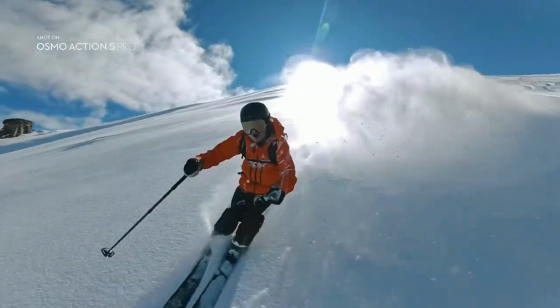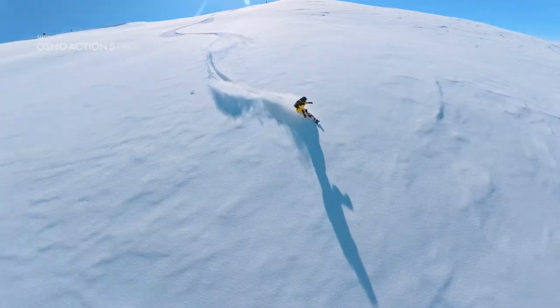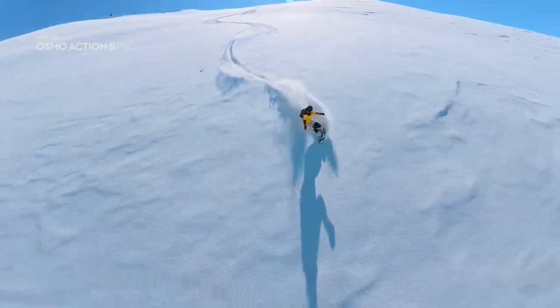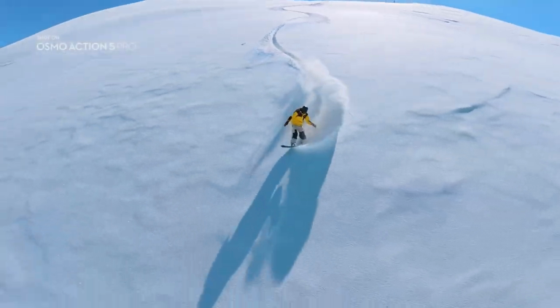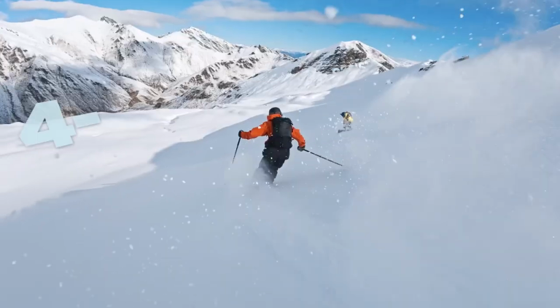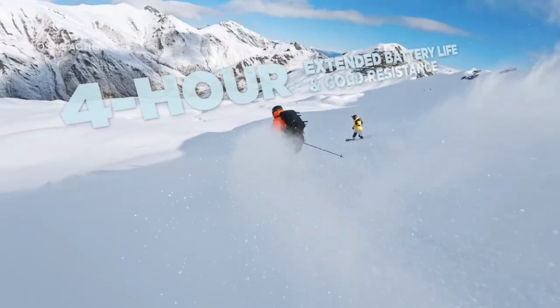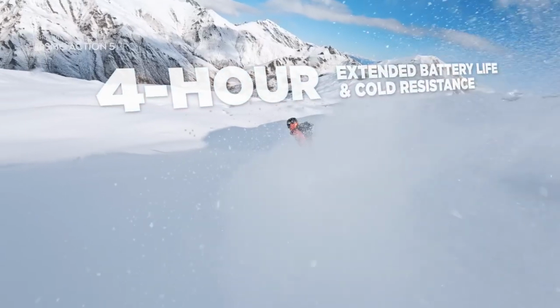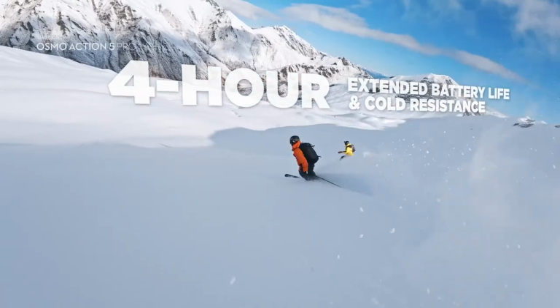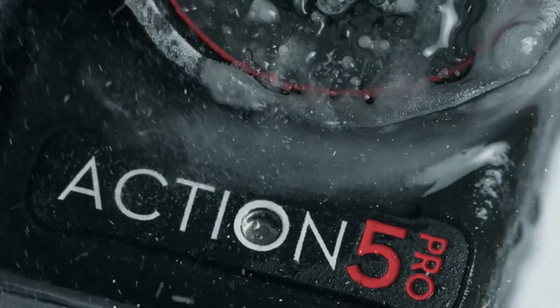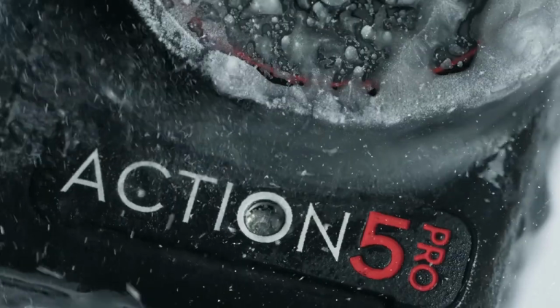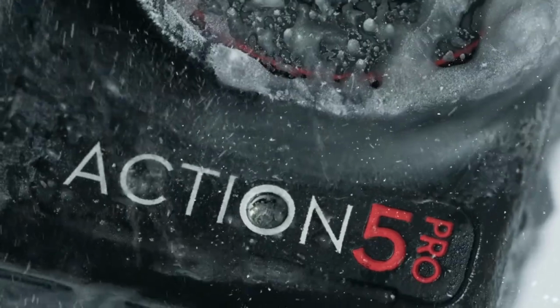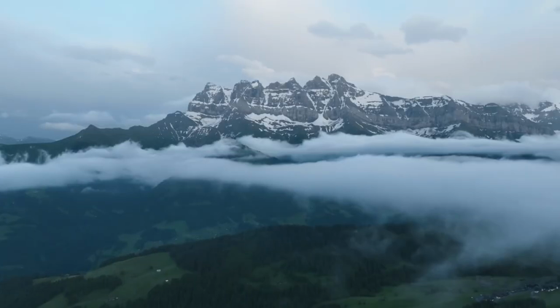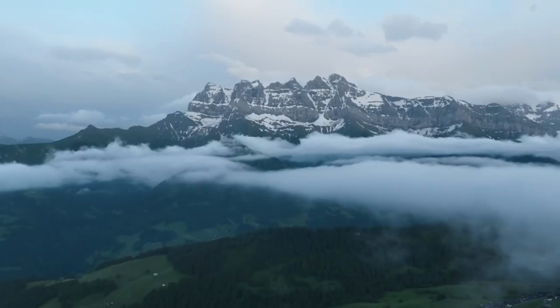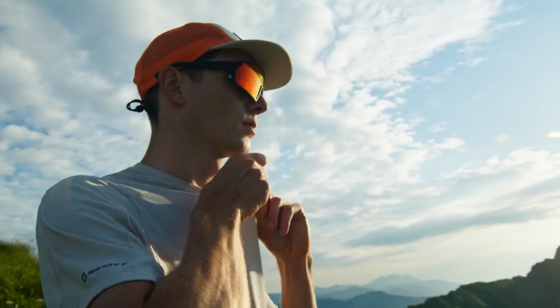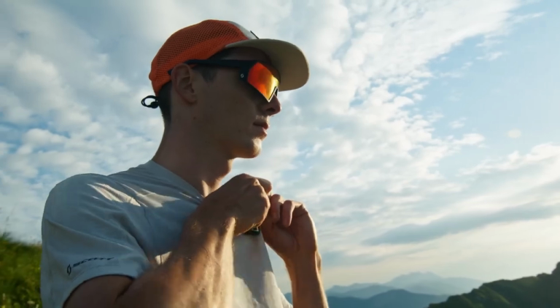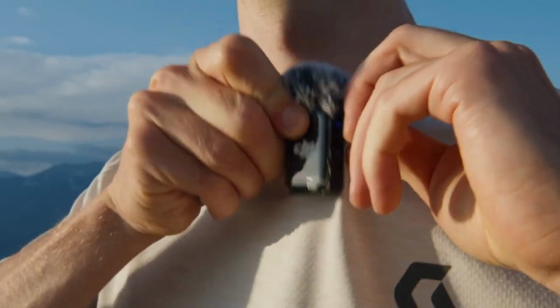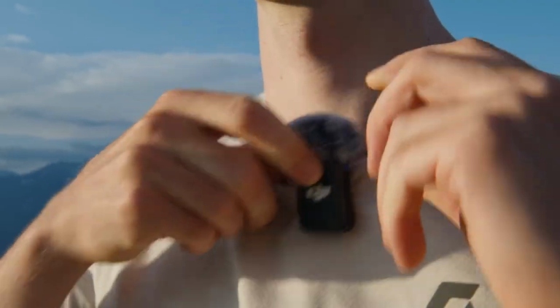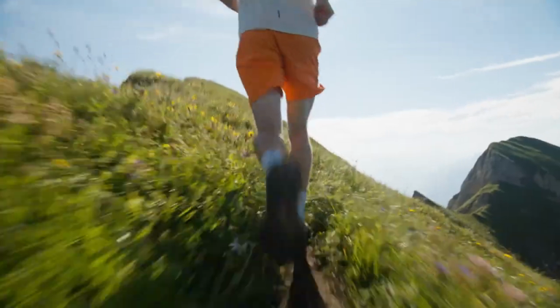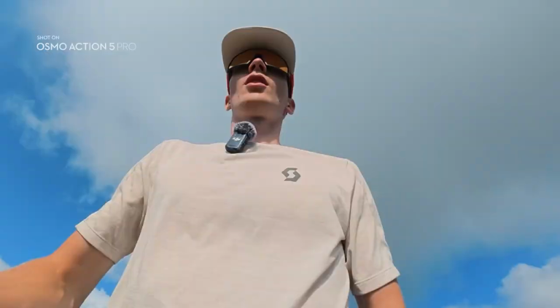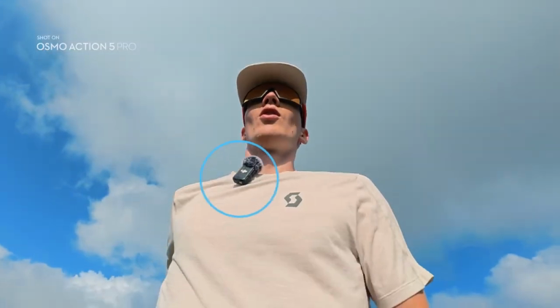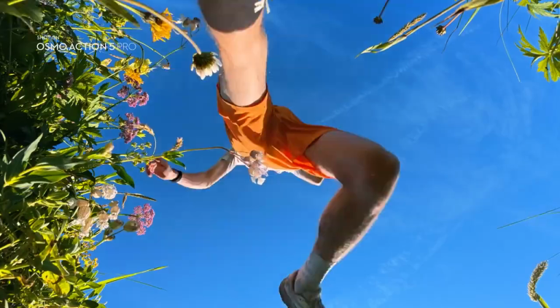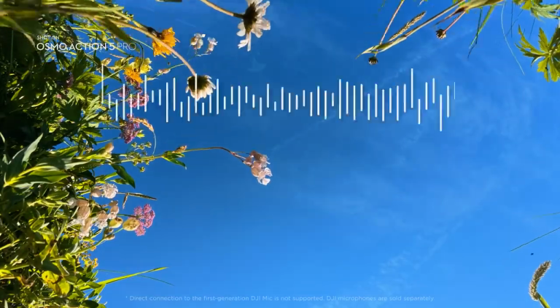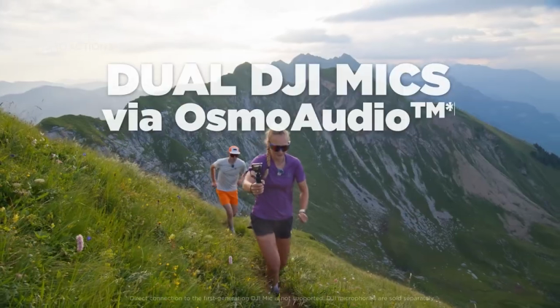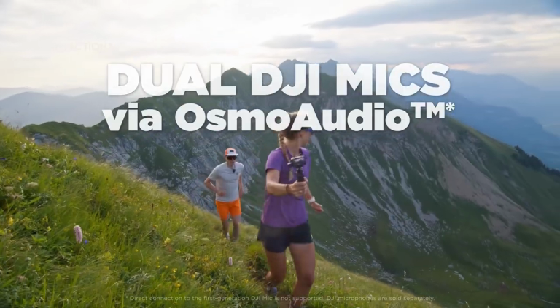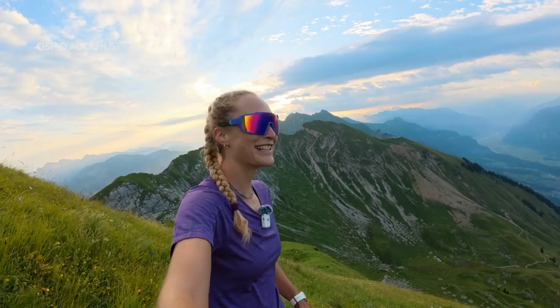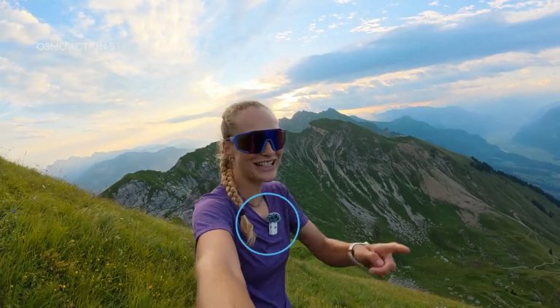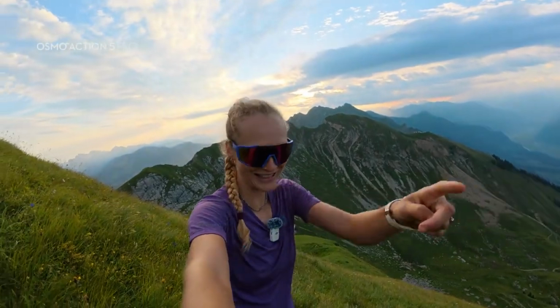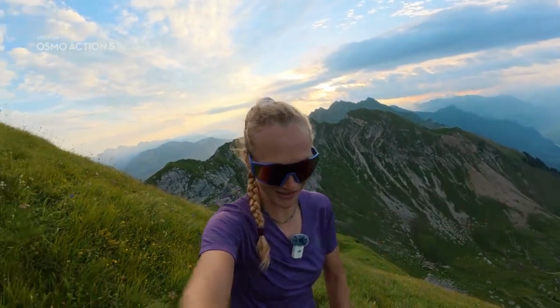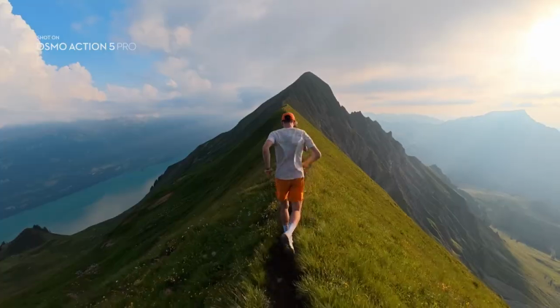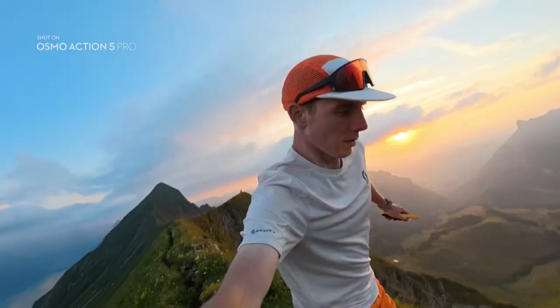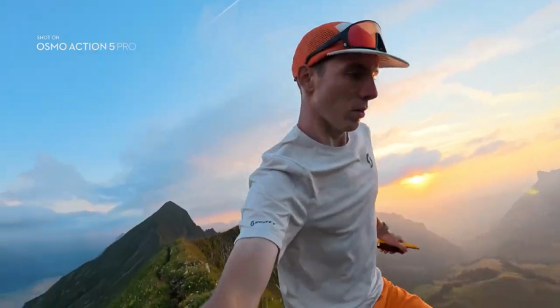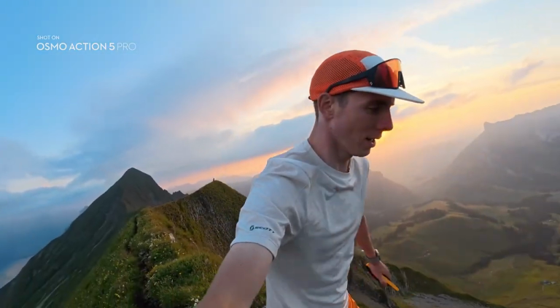A new cold-resistant battery lasts even longer, with its extended 4-hour battery life. Connect directly to two DJI Mic 2s using Osmo Audio, making vlogging easier than ever.